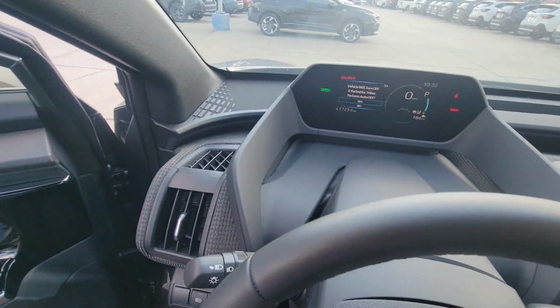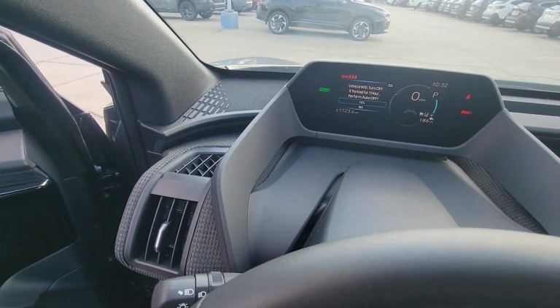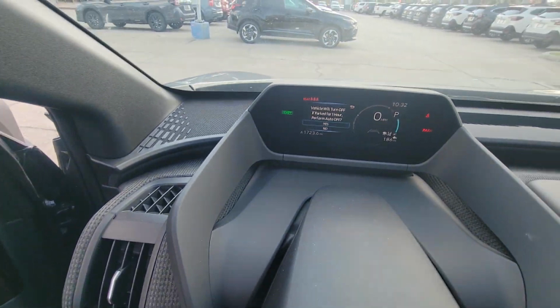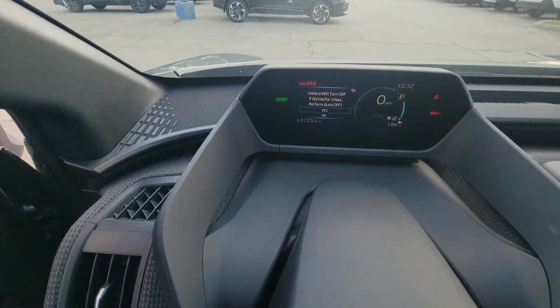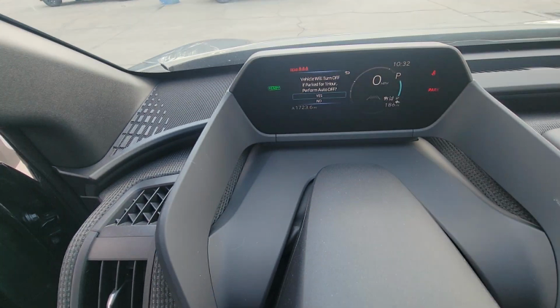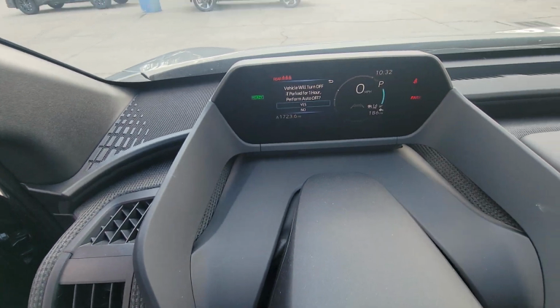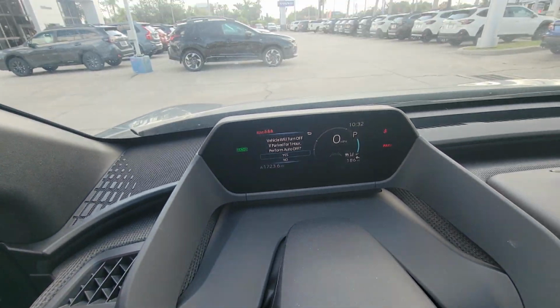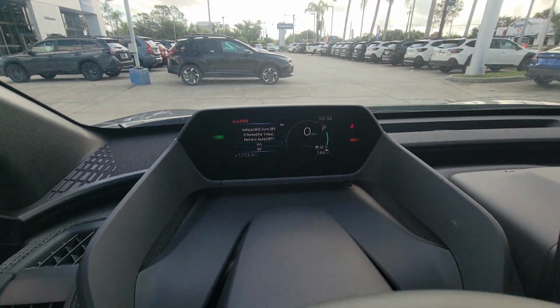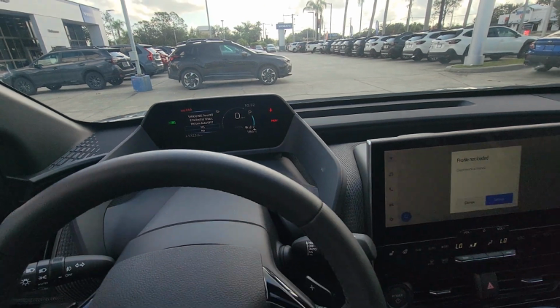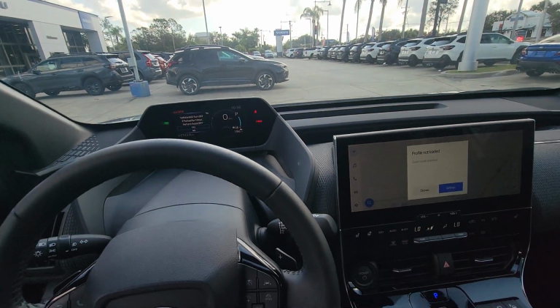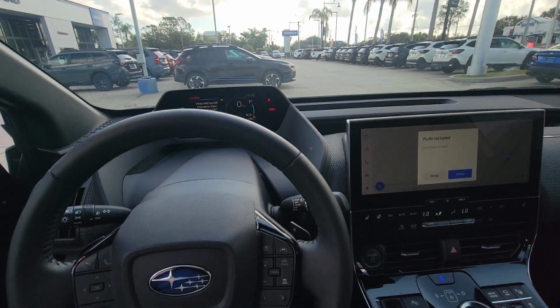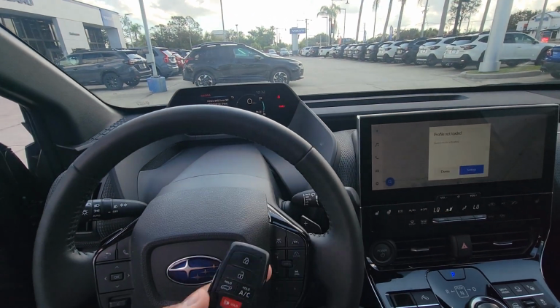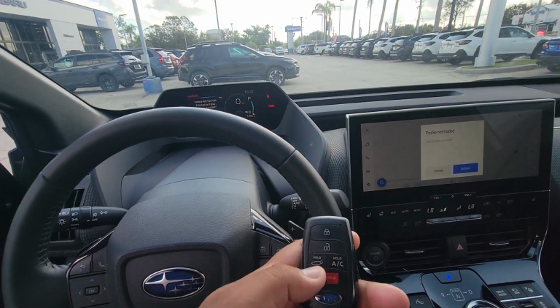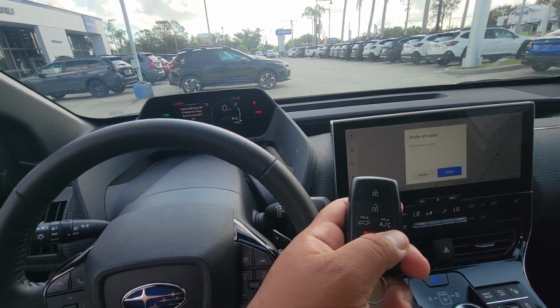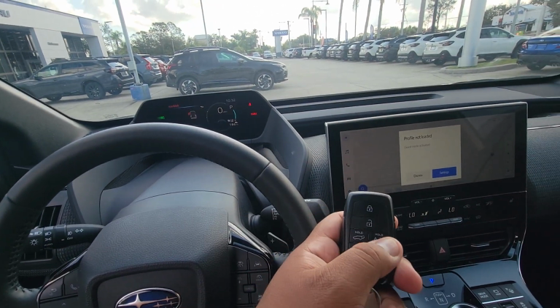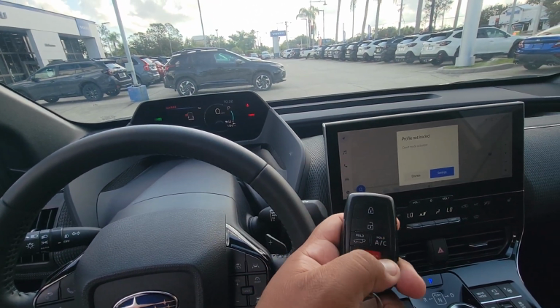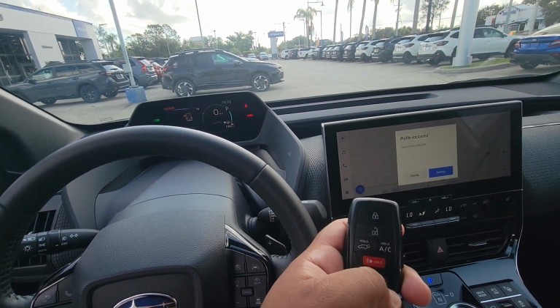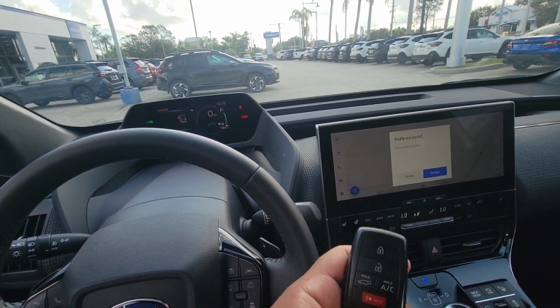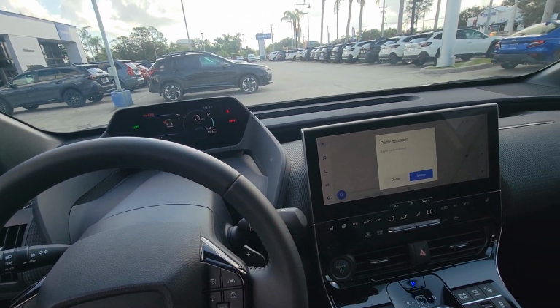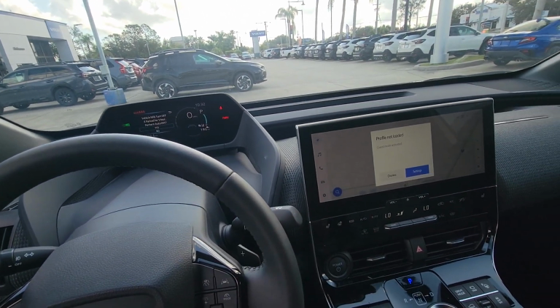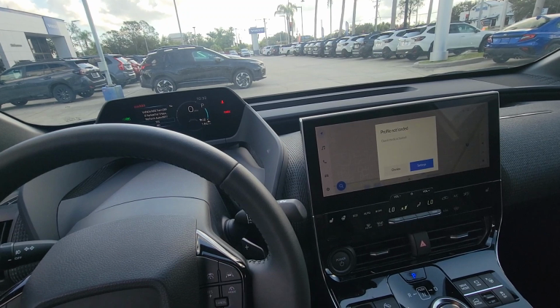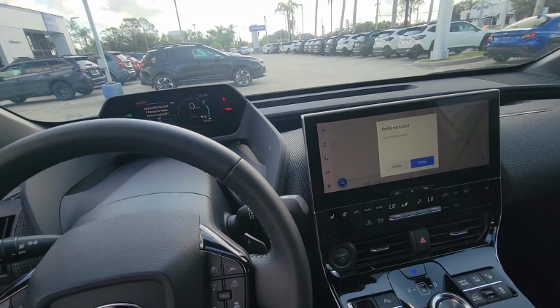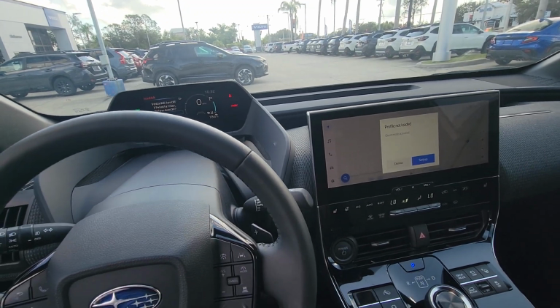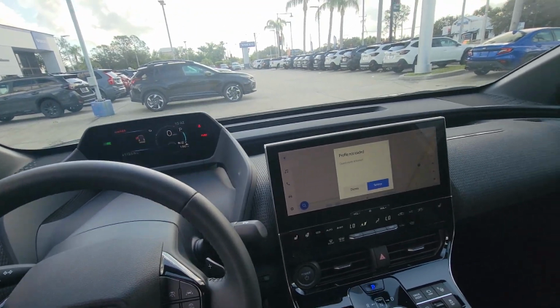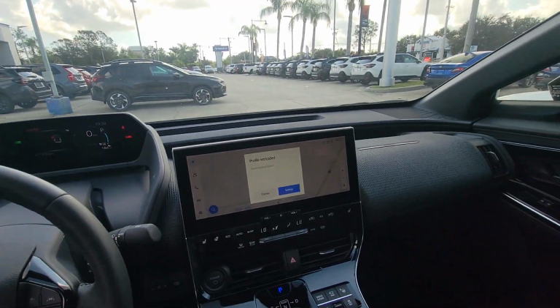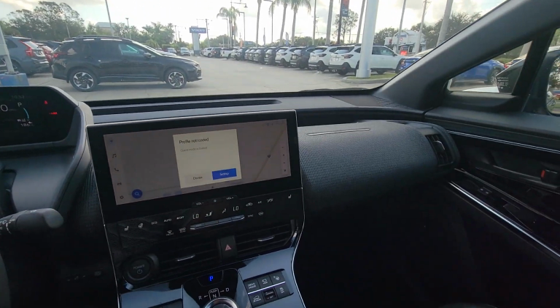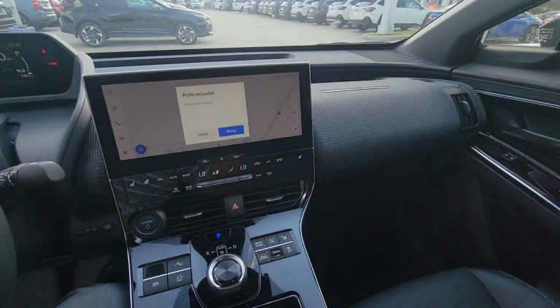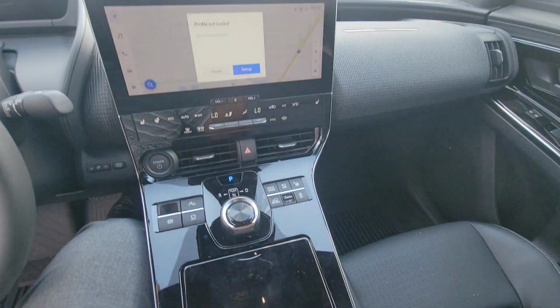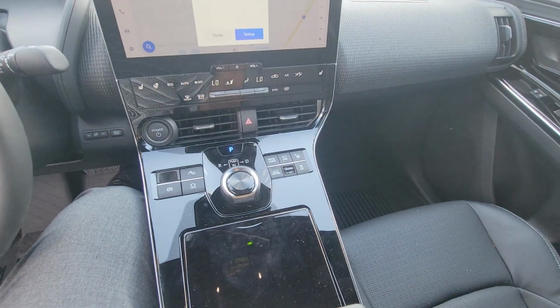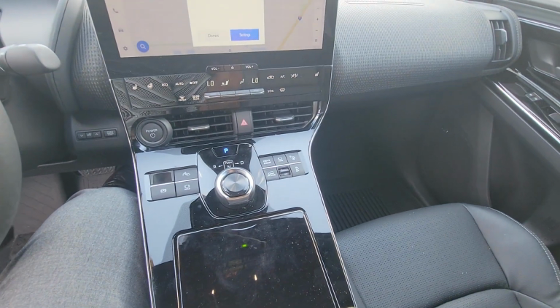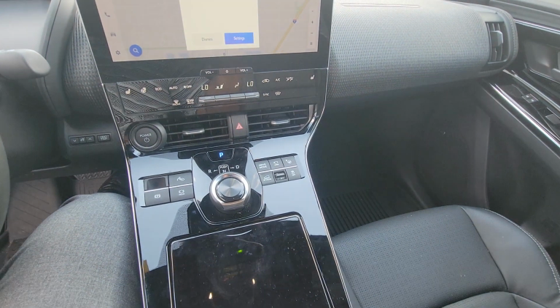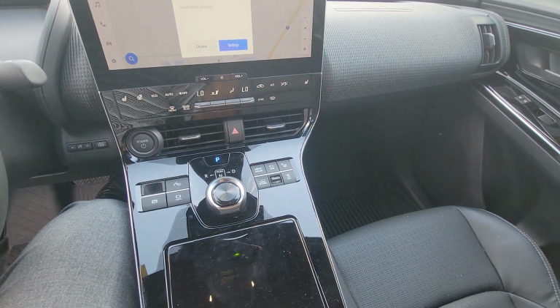Really nice — you can turn on your AC before getting in, and that's right here on the key fob. Really beautiful. You don't come into a hot car.